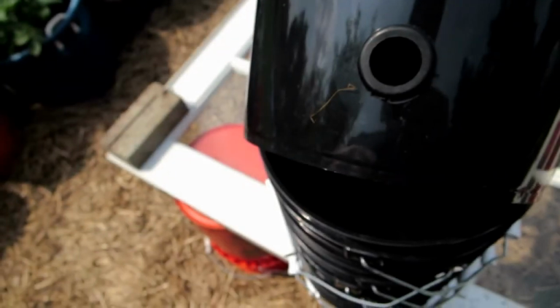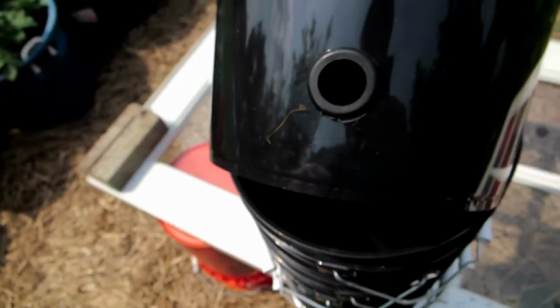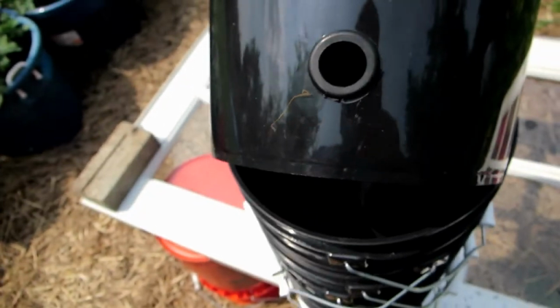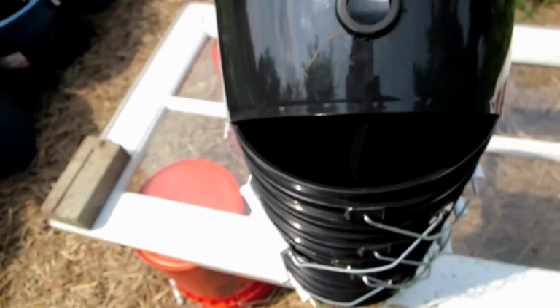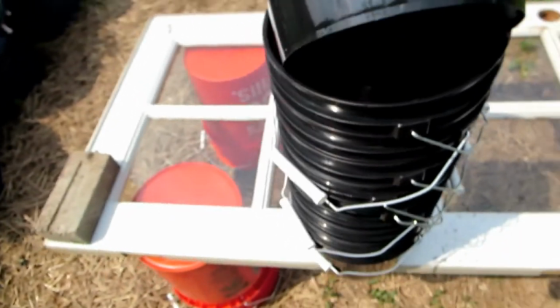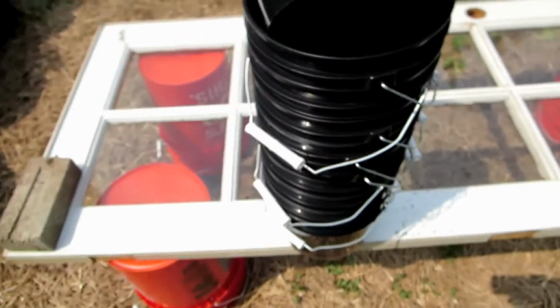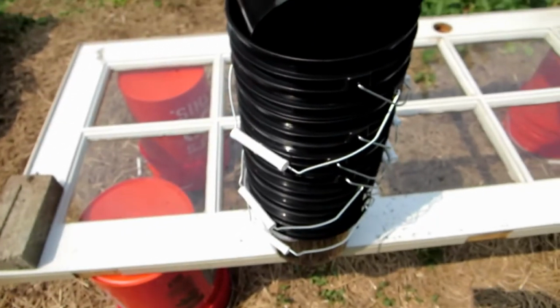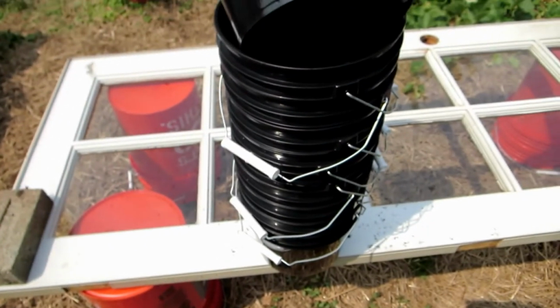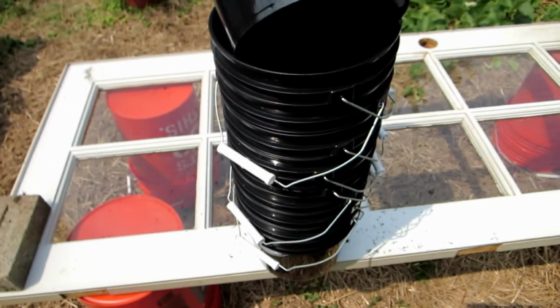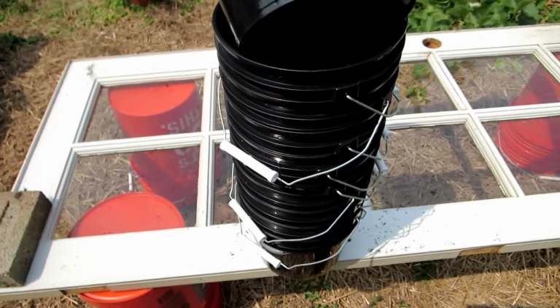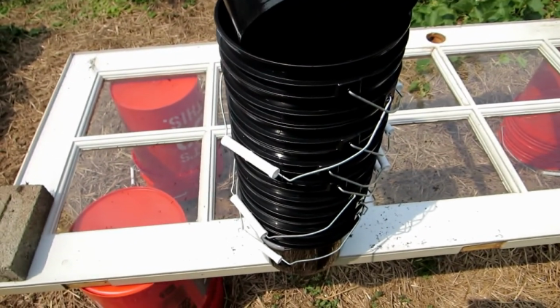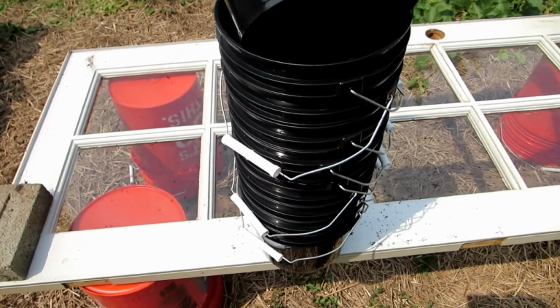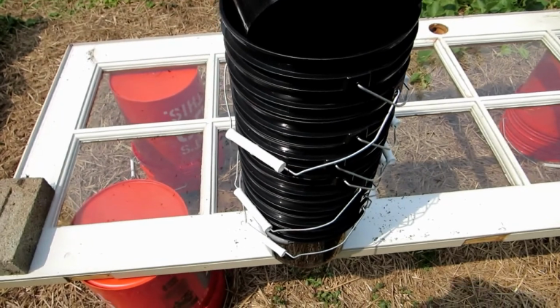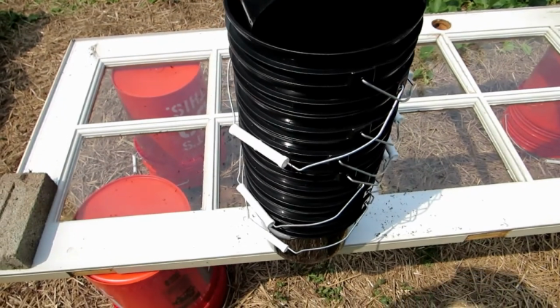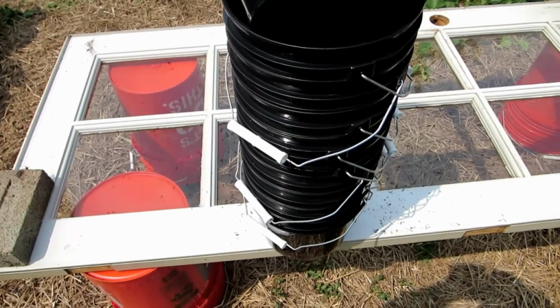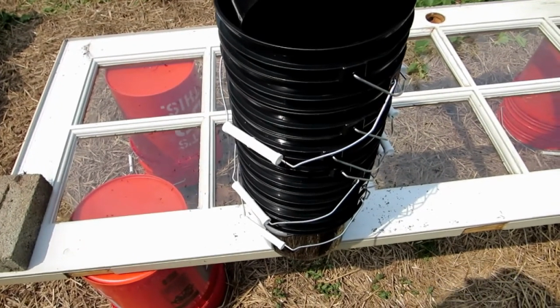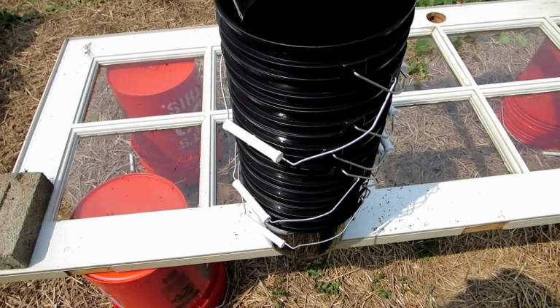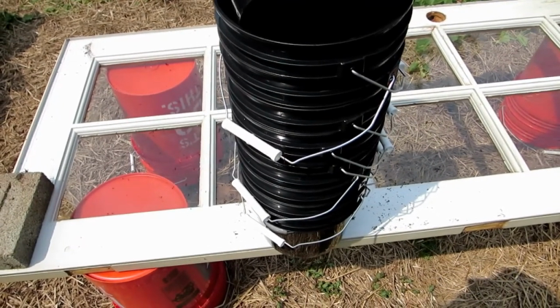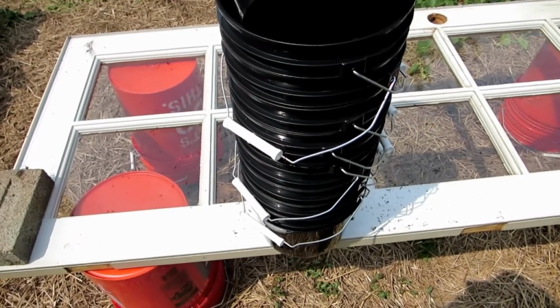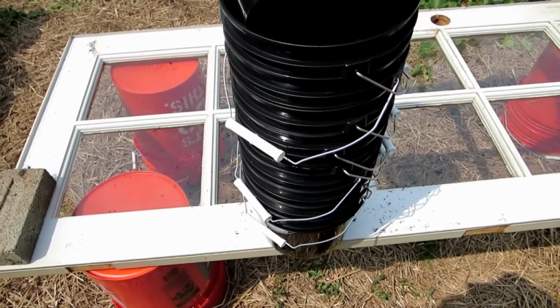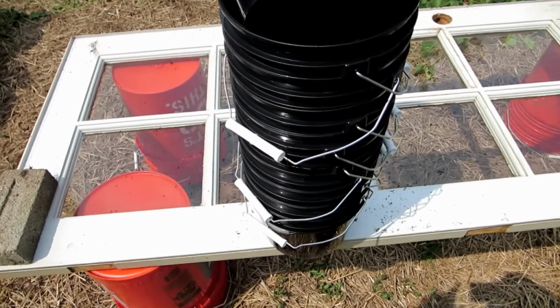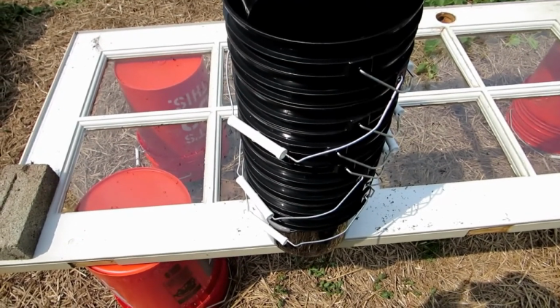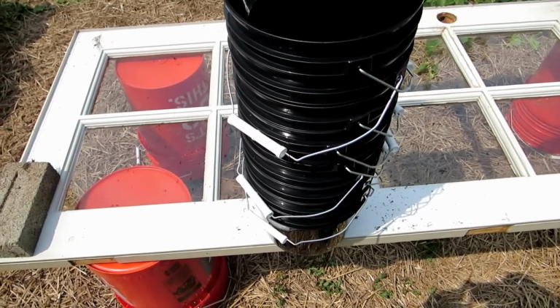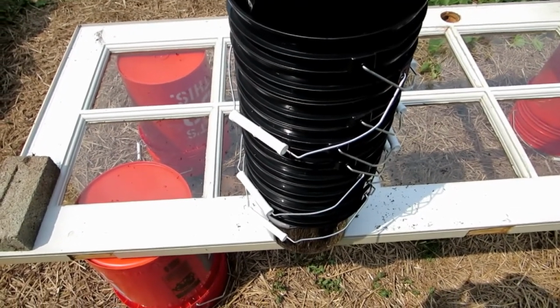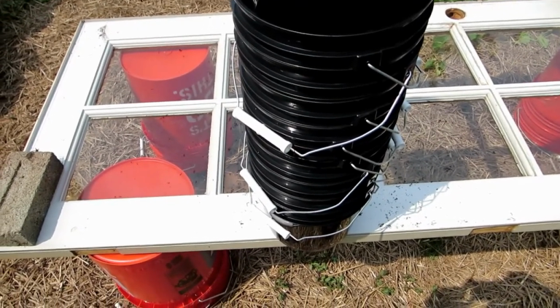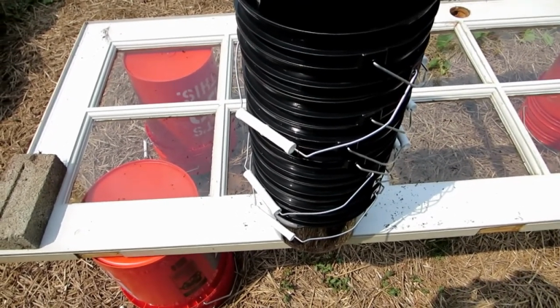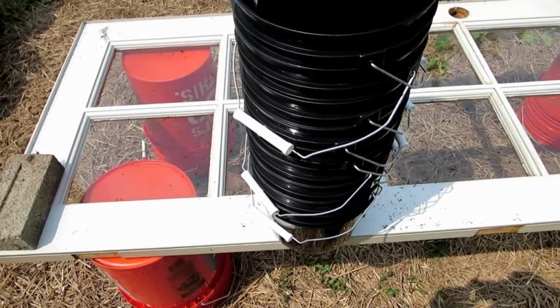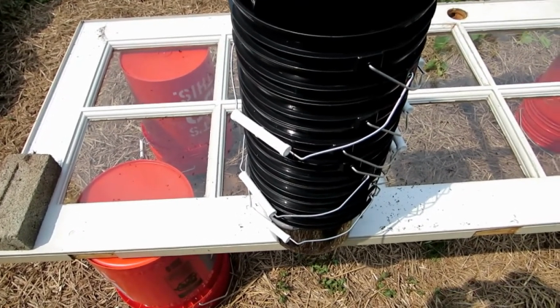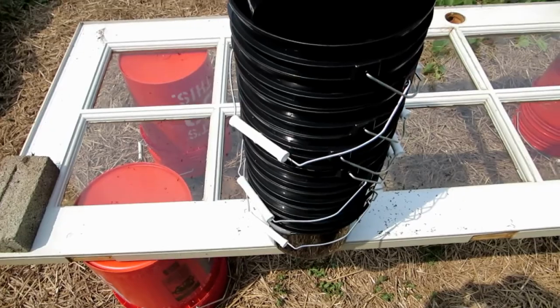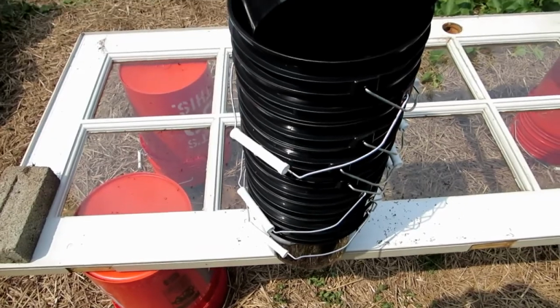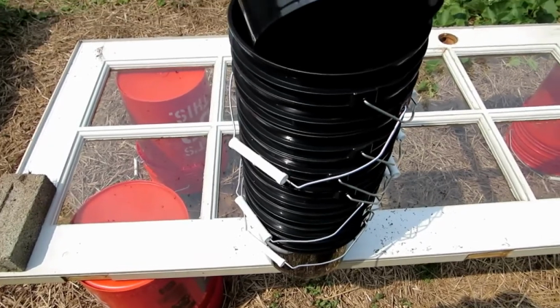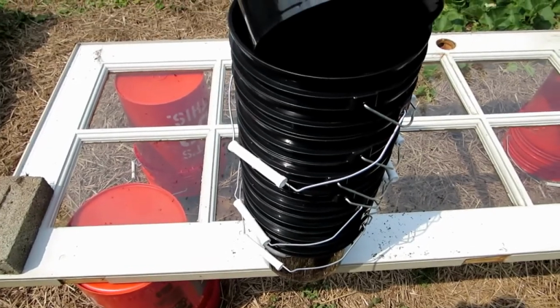I have all 10 buckets here ready to go, I just need to build a platform for them and then put them on the platform.